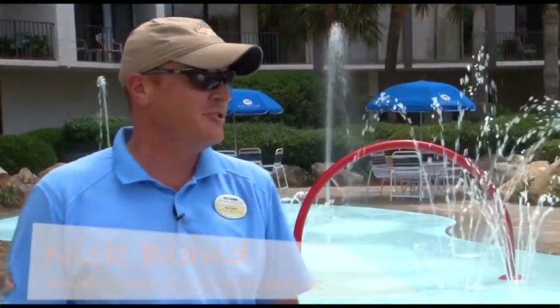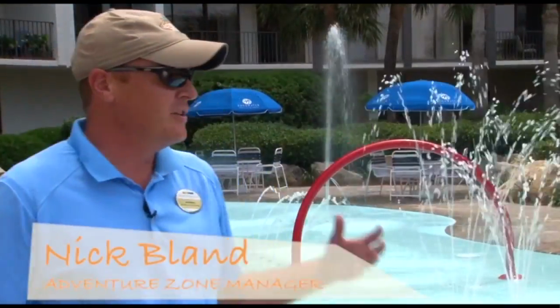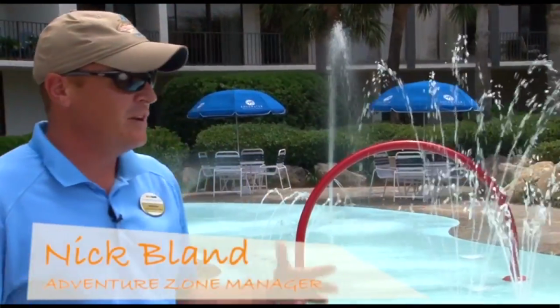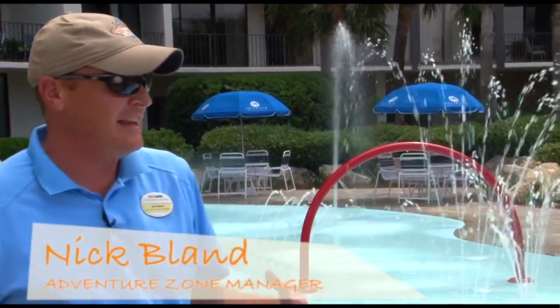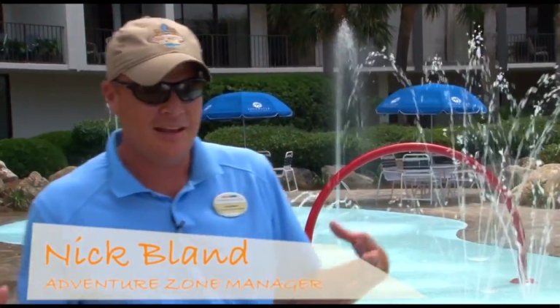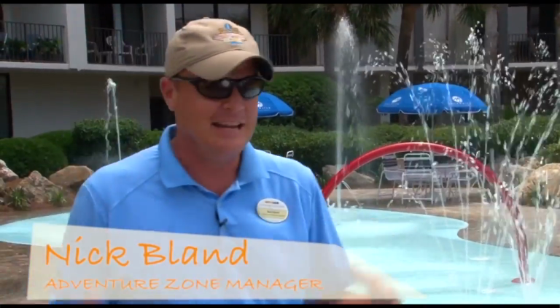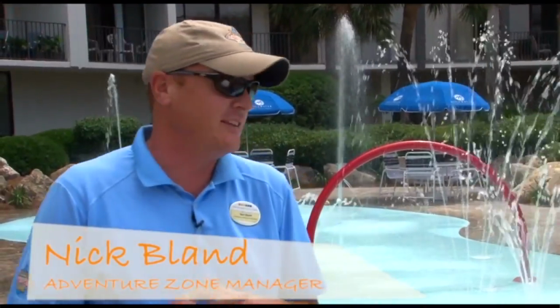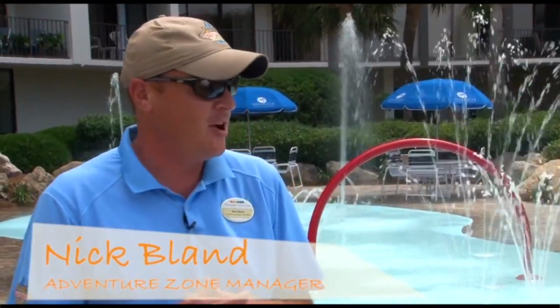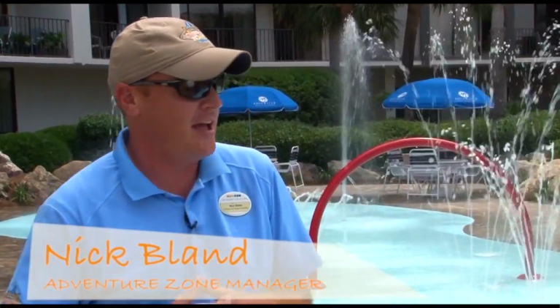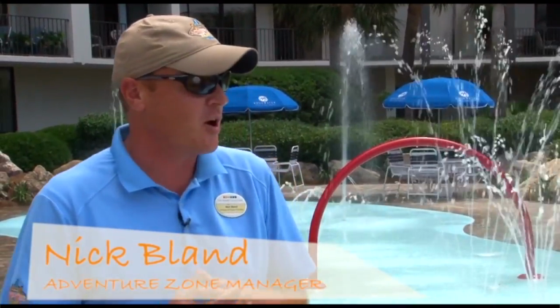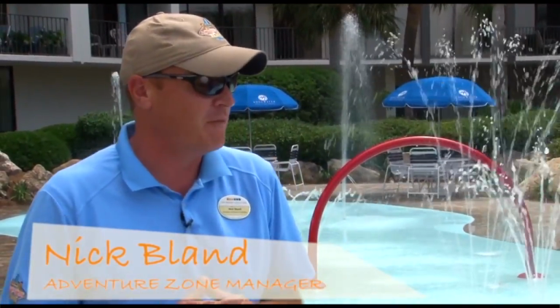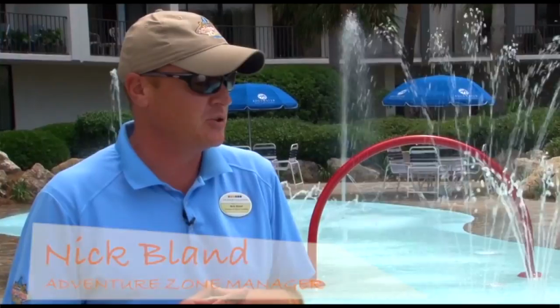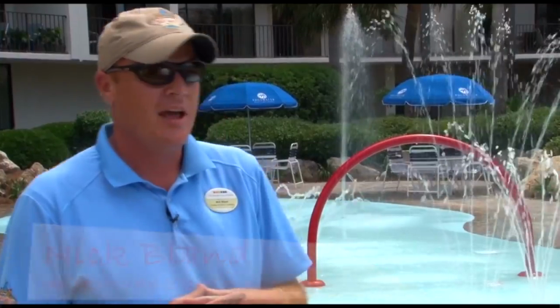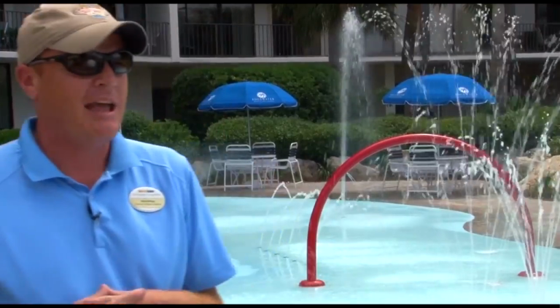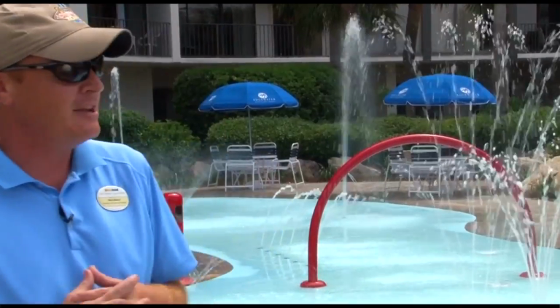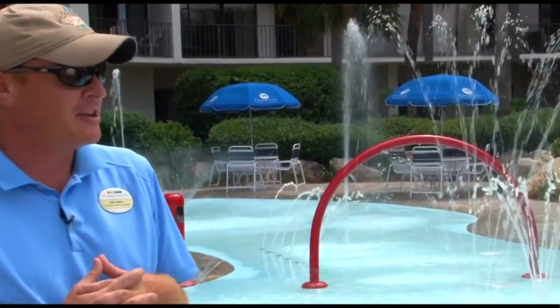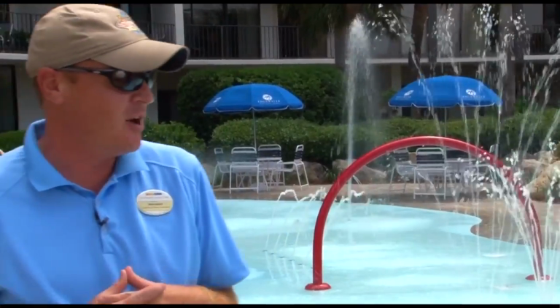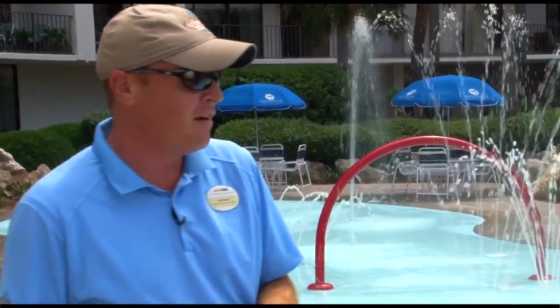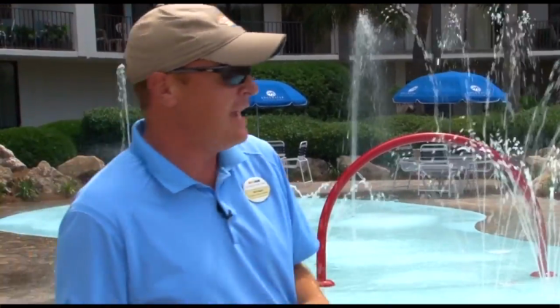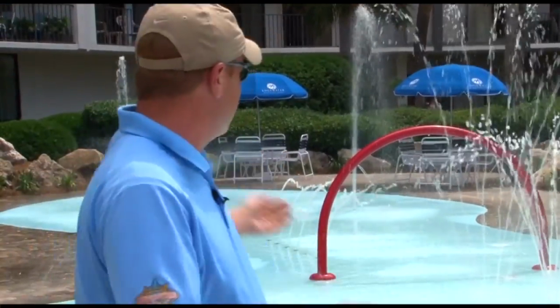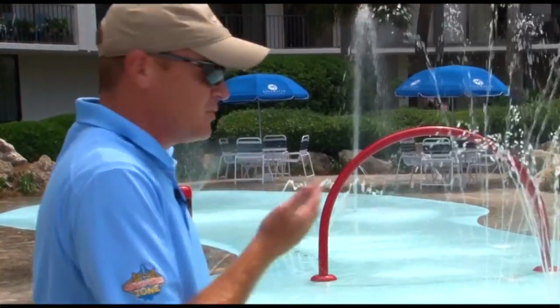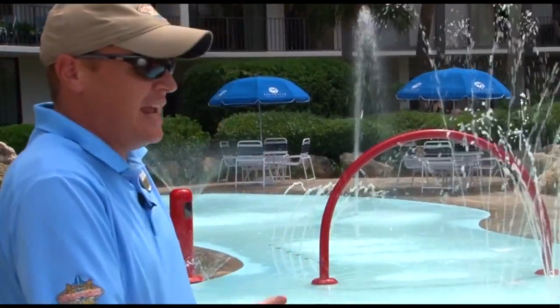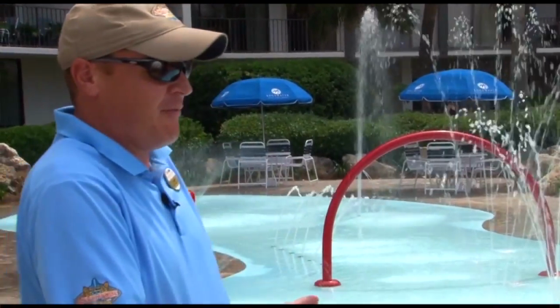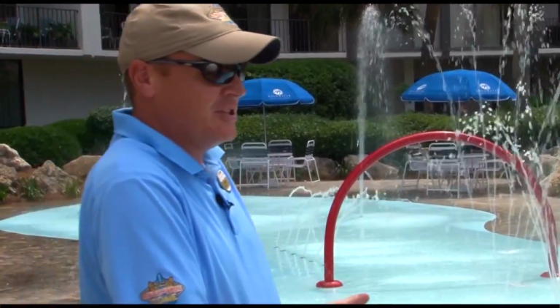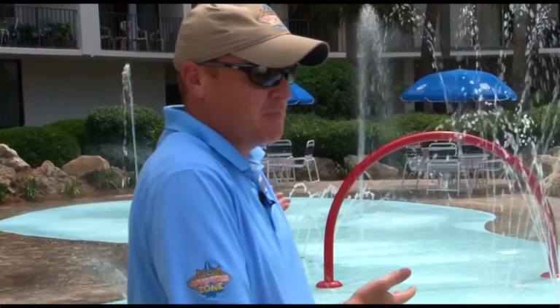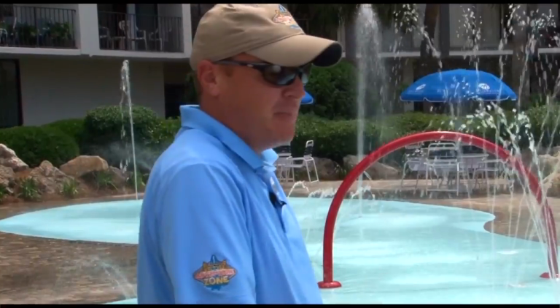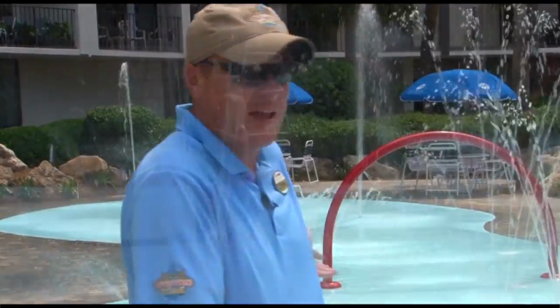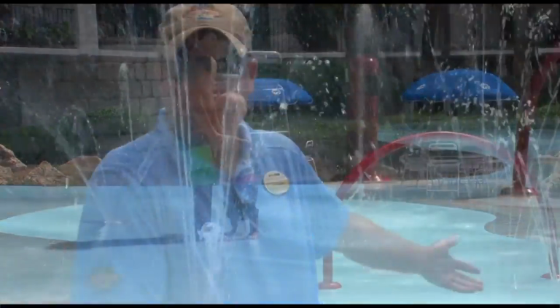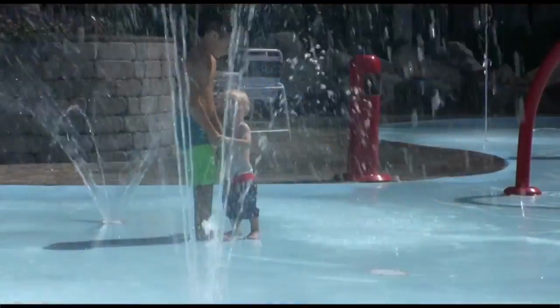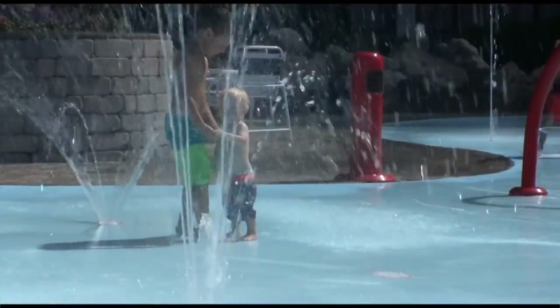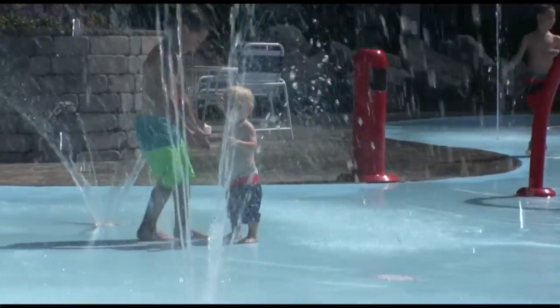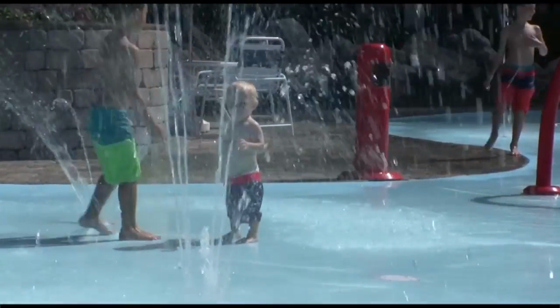The Adventure Zone is a really neat addition here at Edgewater Golf & Beach Resort. We have many attractions here. One of the main ones is what we're standing in front of, which is our splash pad. We have 12 Omnipods.